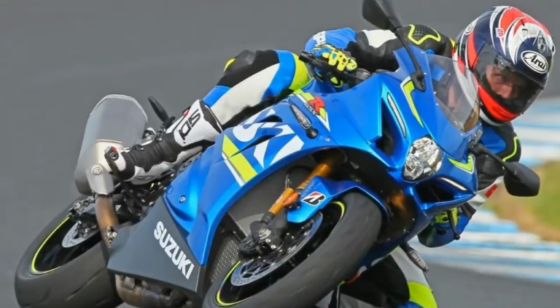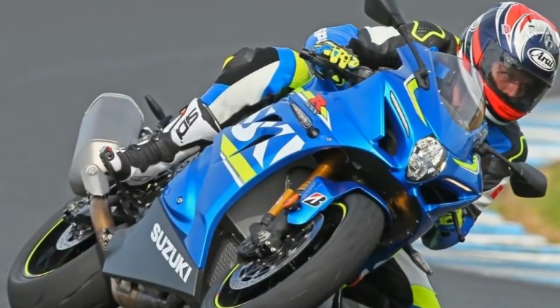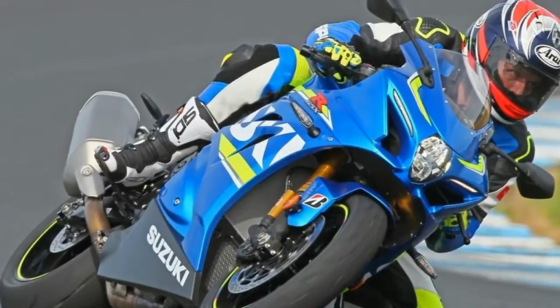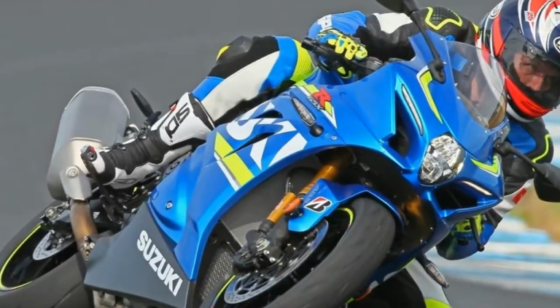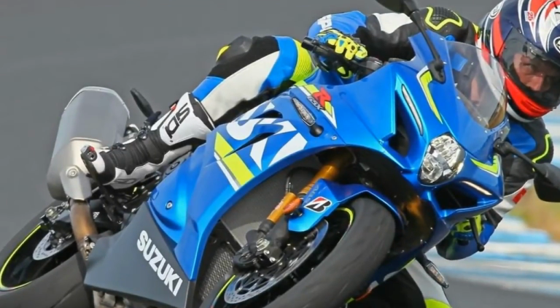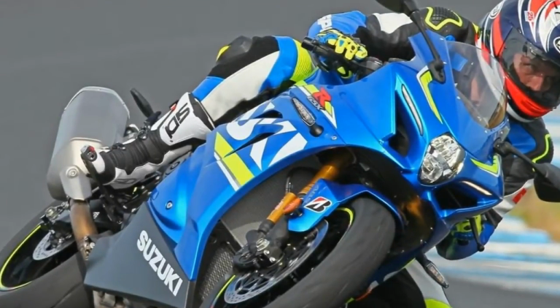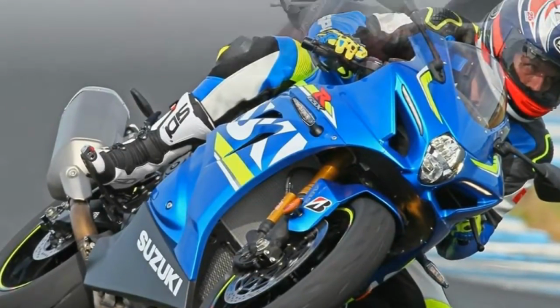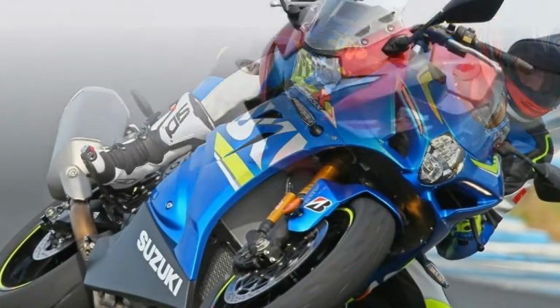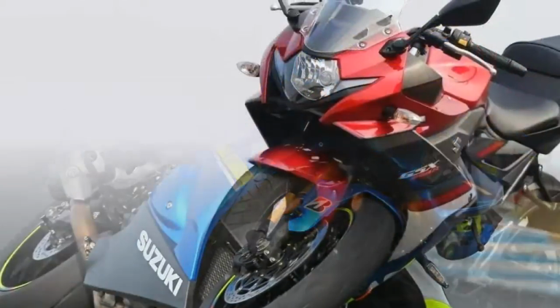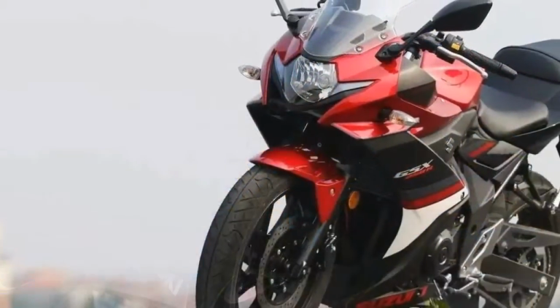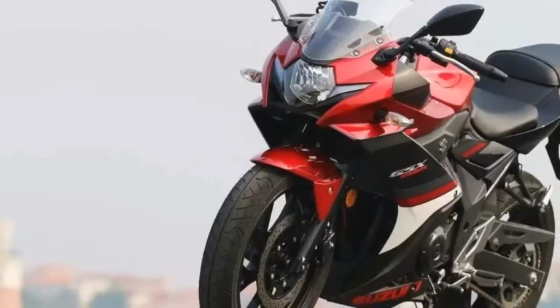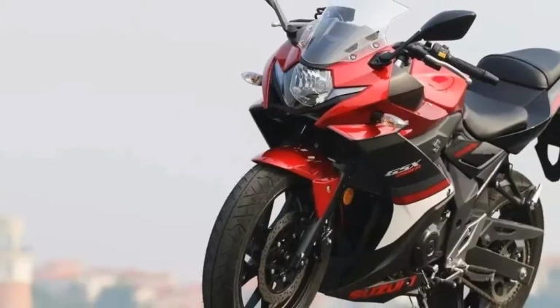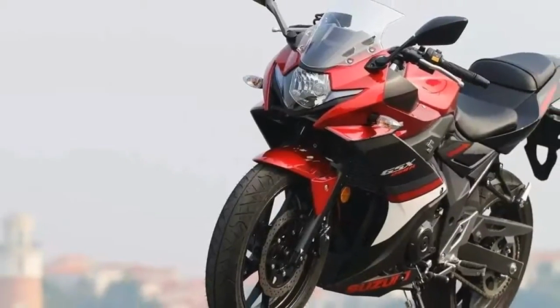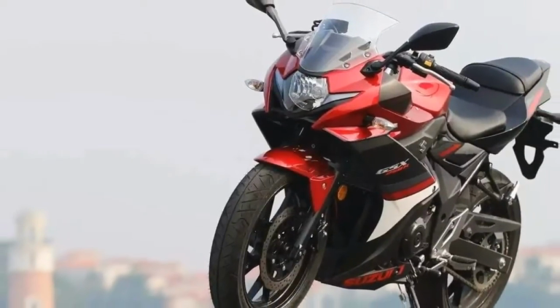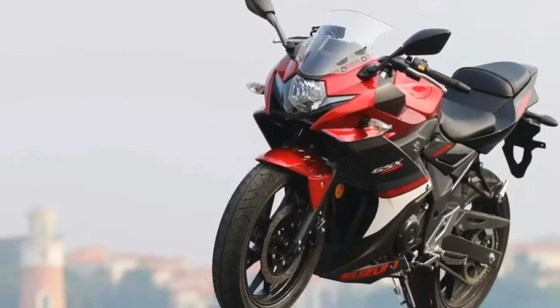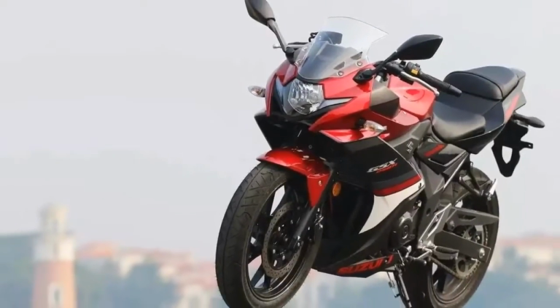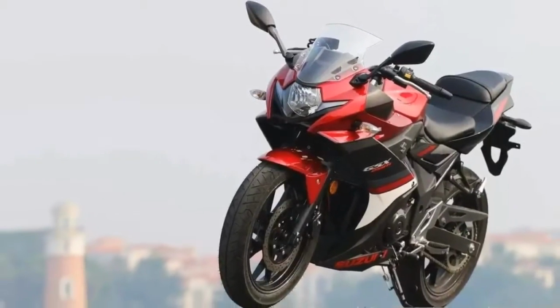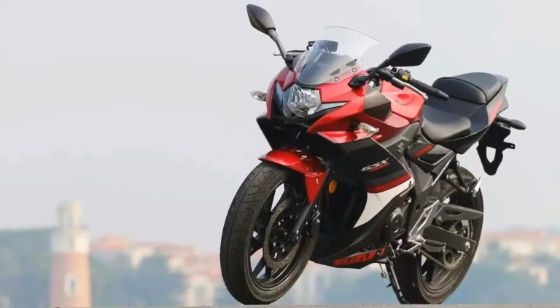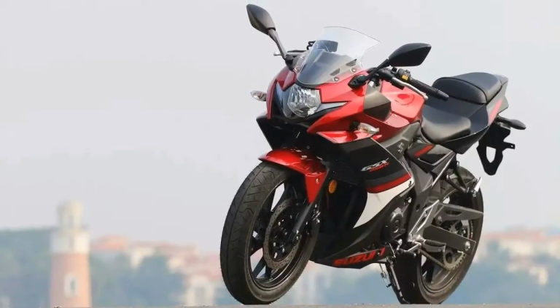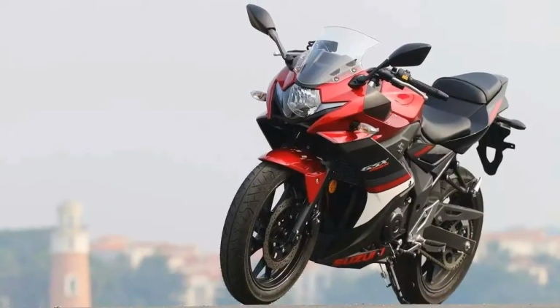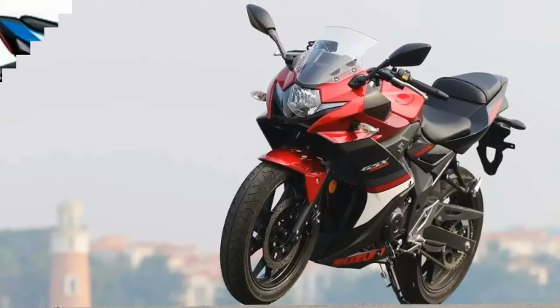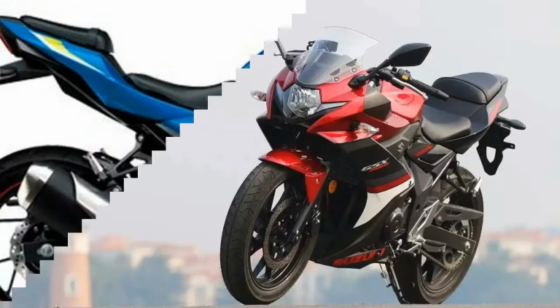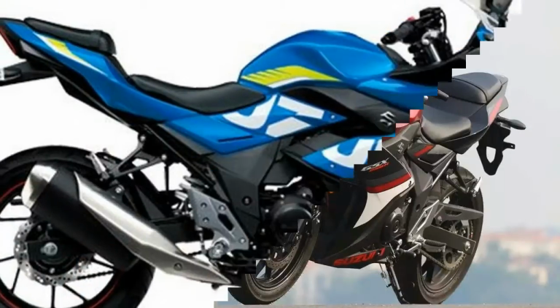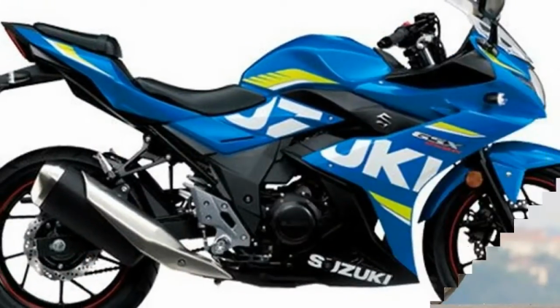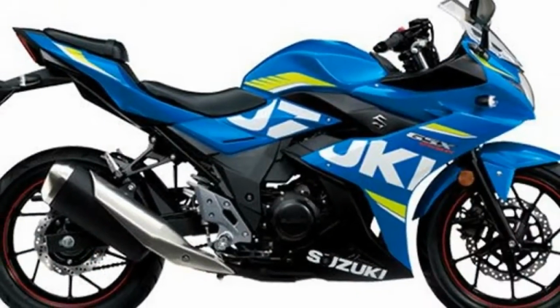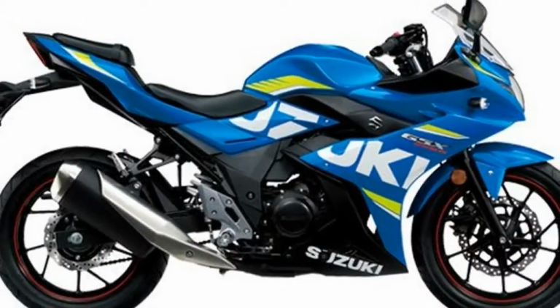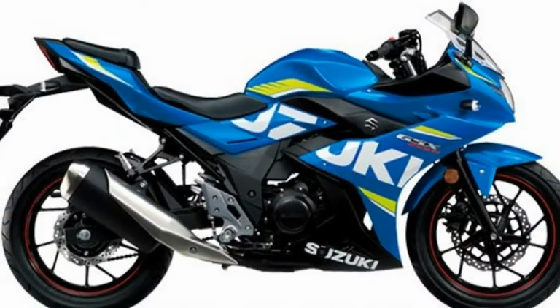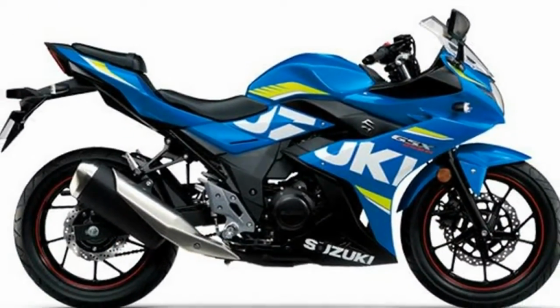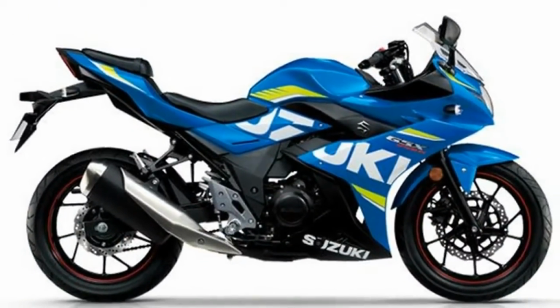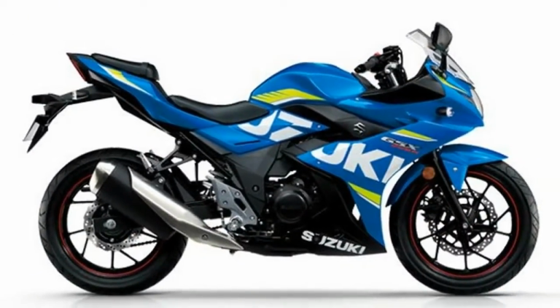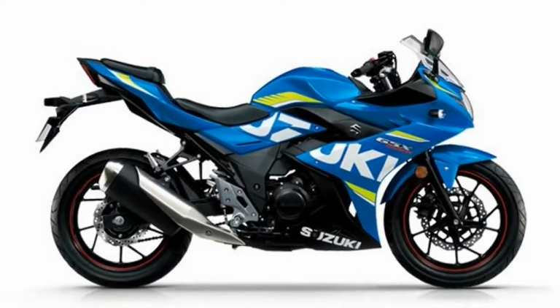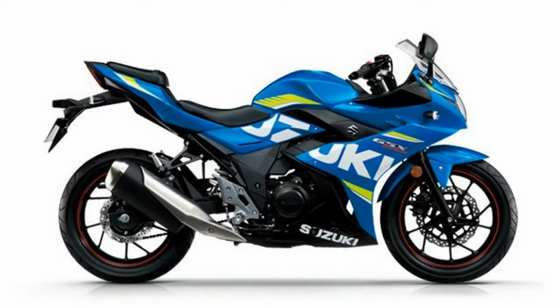Front suspension brand name KYB, front suspension type inverted fork. Rear adjustable rebound damping, rear adjustable shock/spring preload. Rear suspension brand name Showa, rear suspension type twin-sided swing arm.